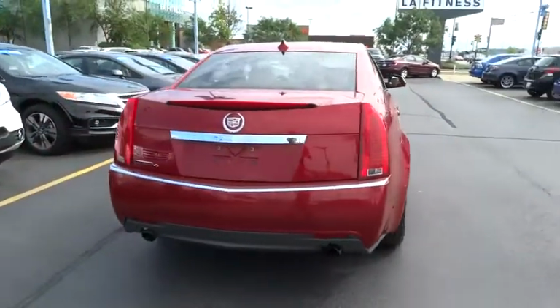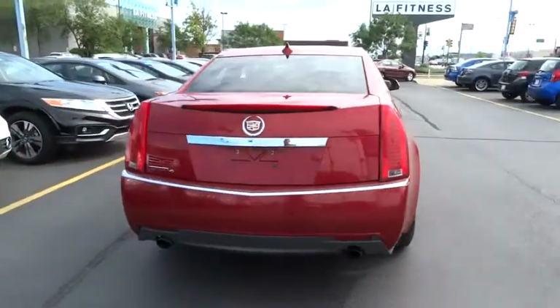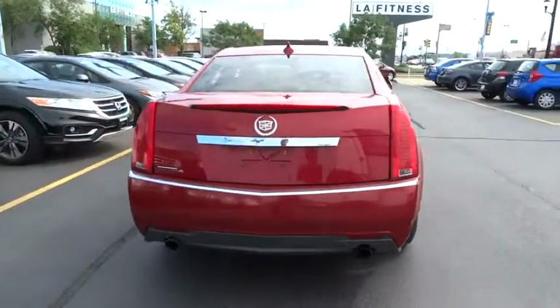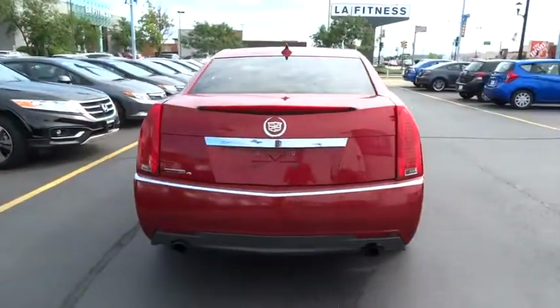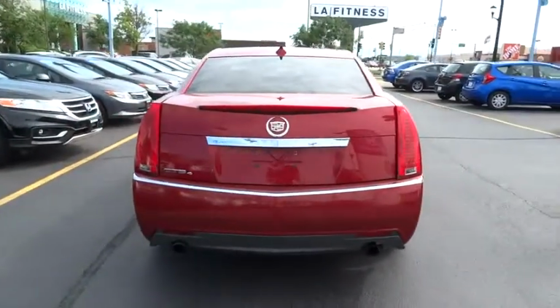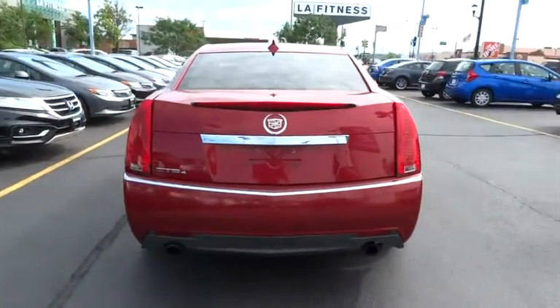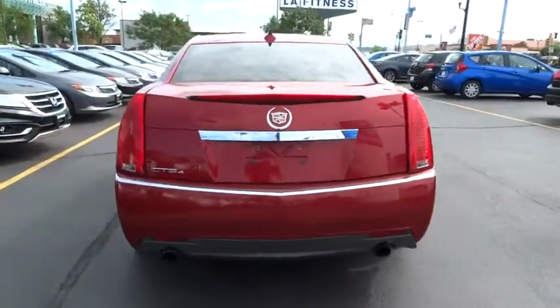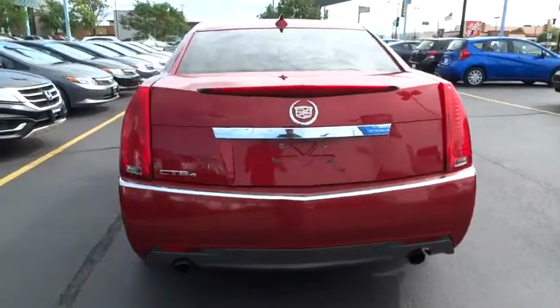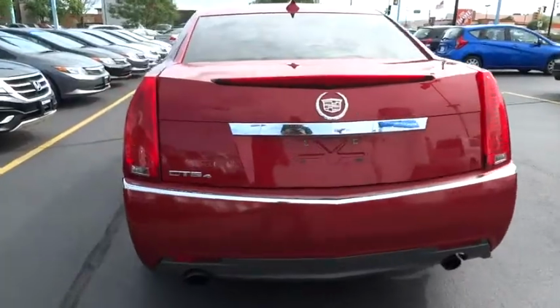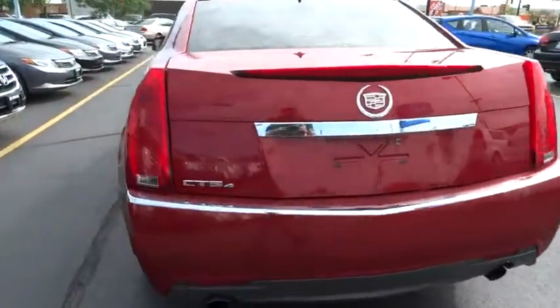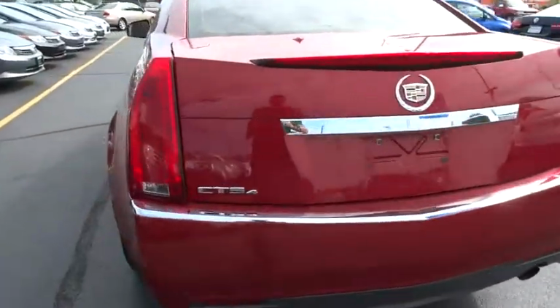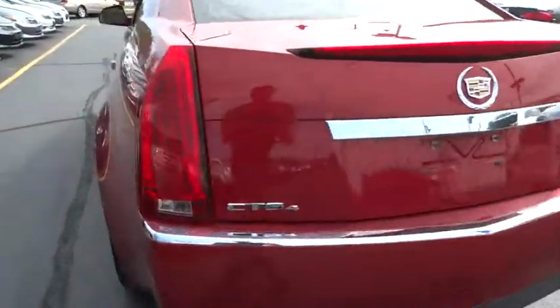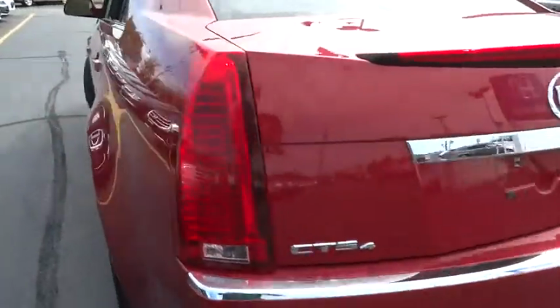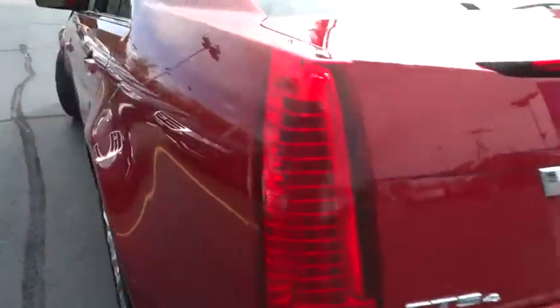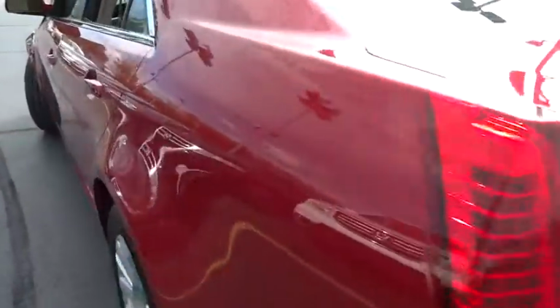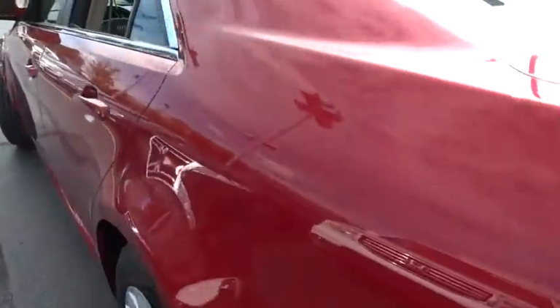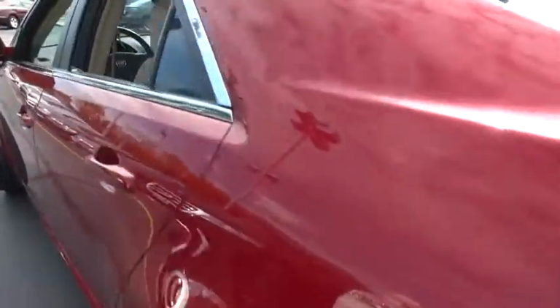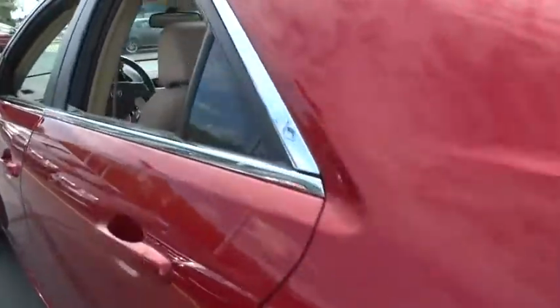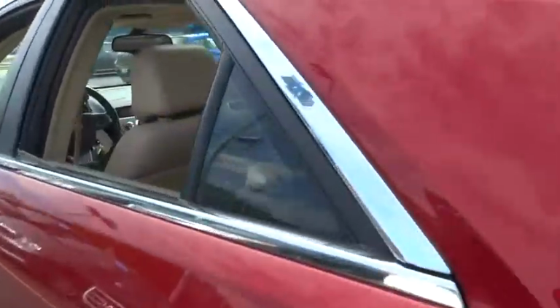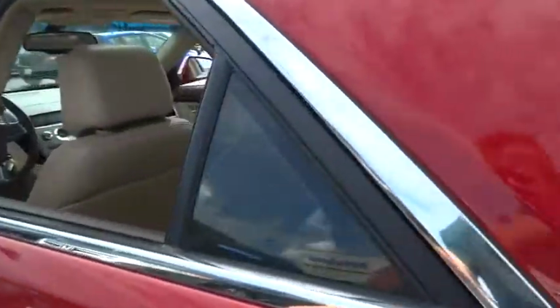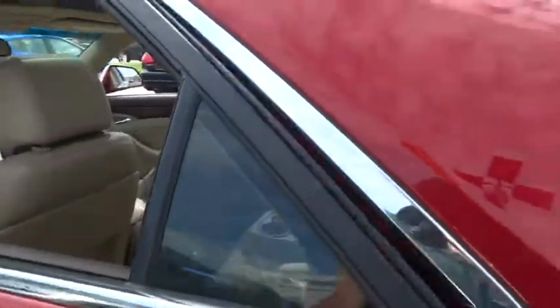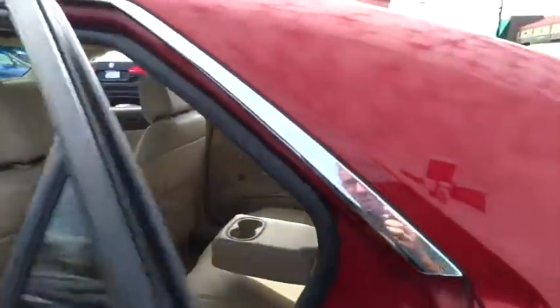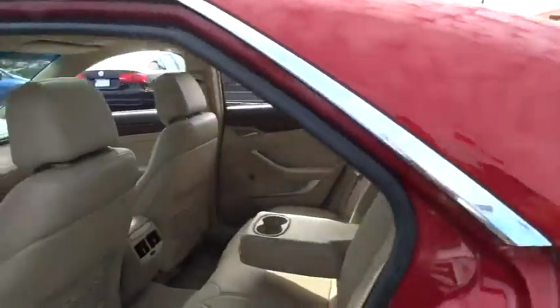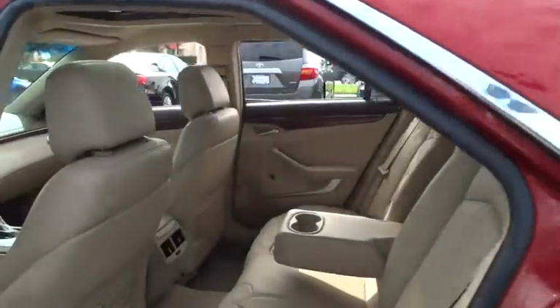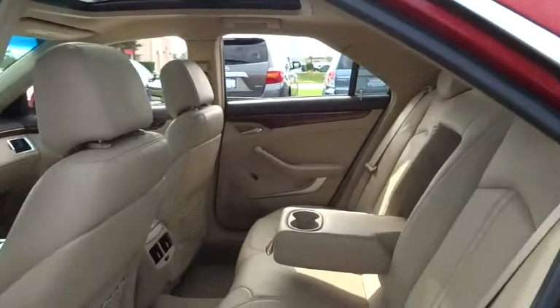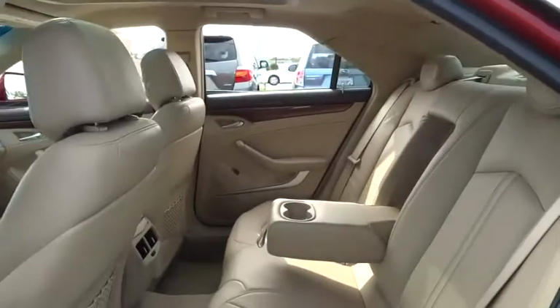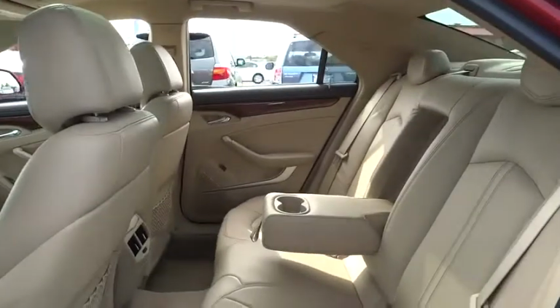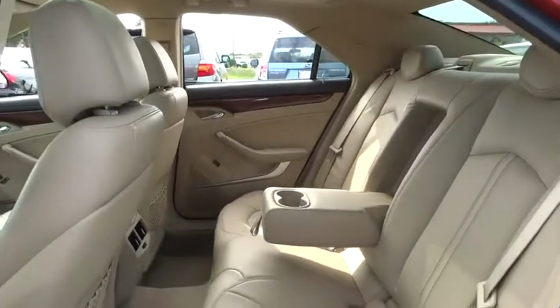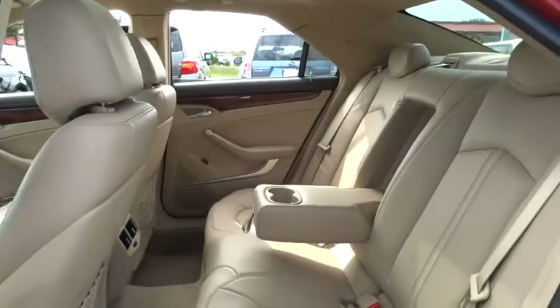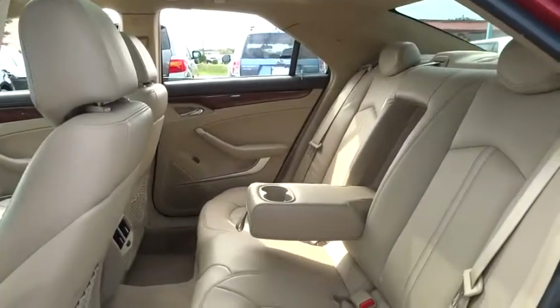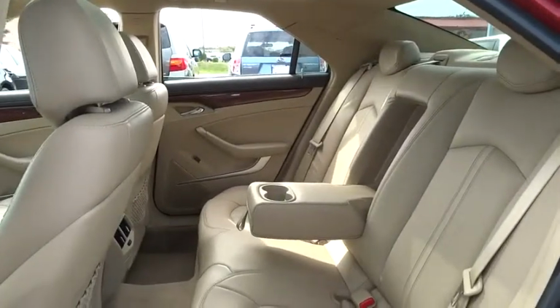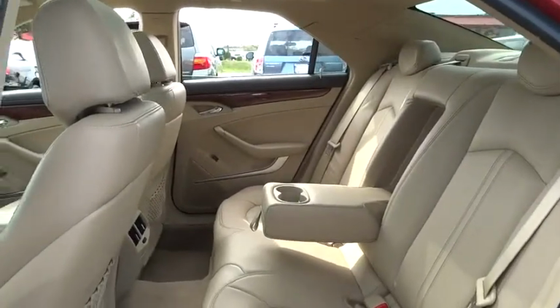Searching for a dependable vehicle that looks great, too? You found it, so stop in today. Thank you.